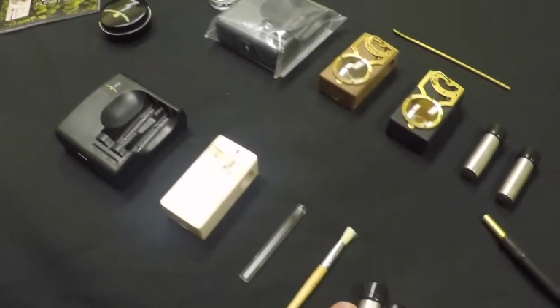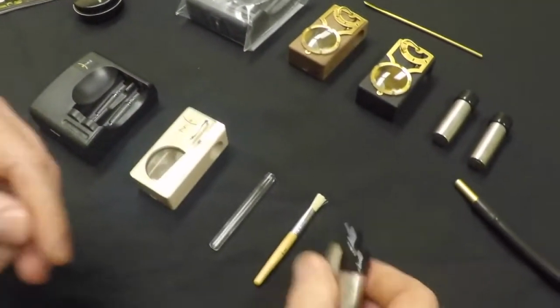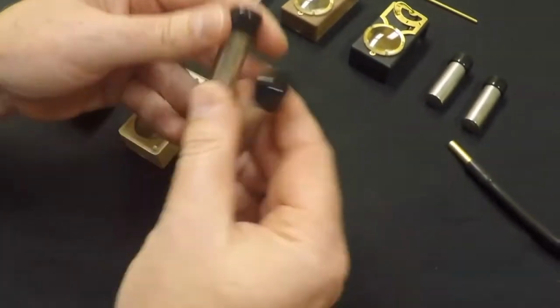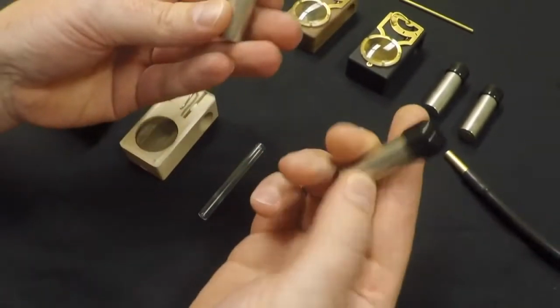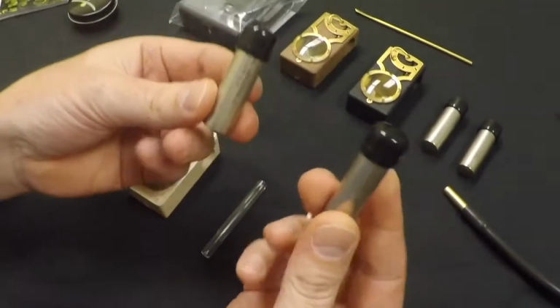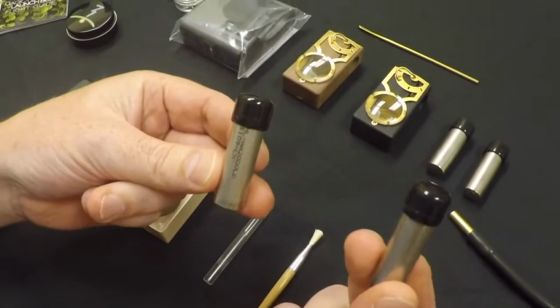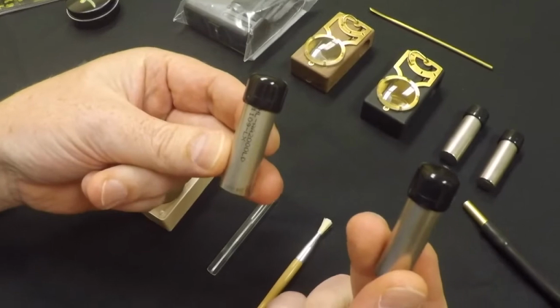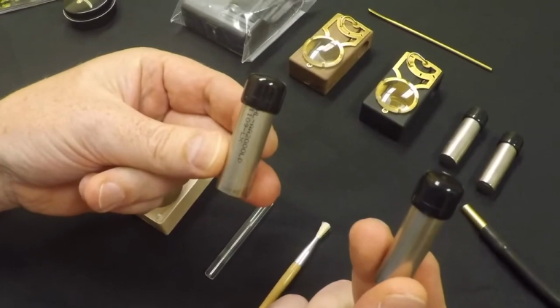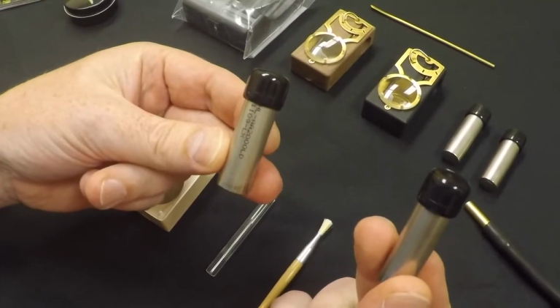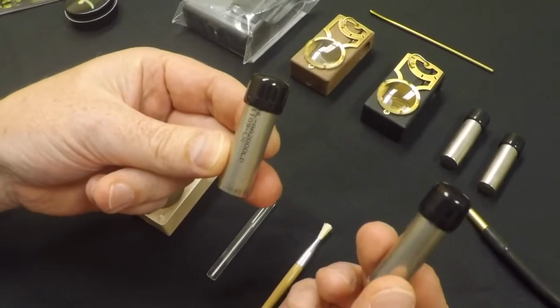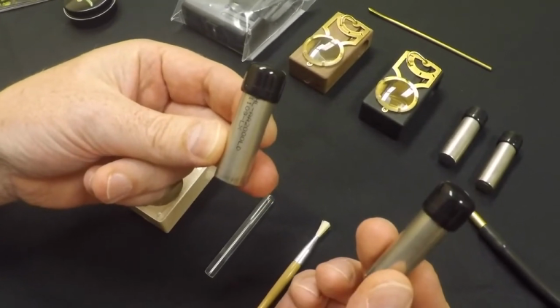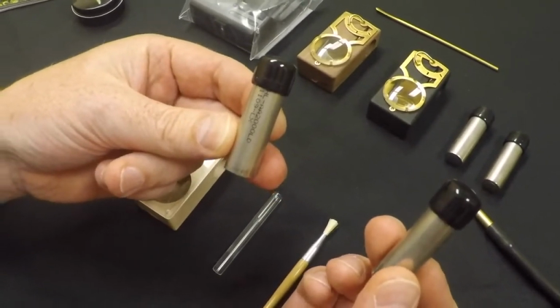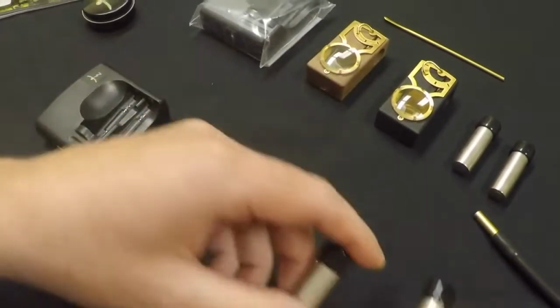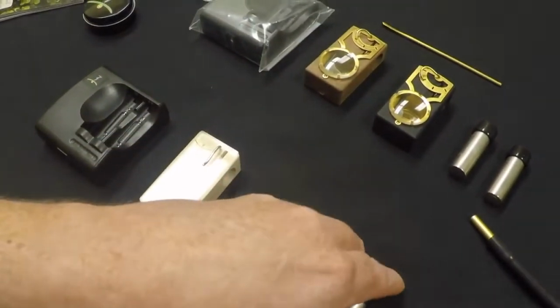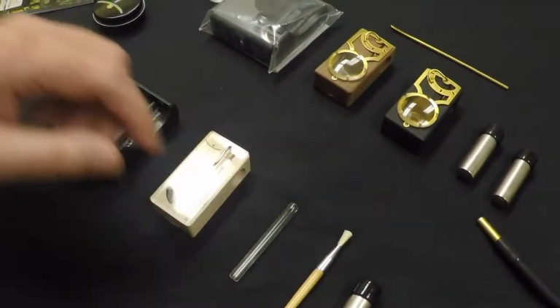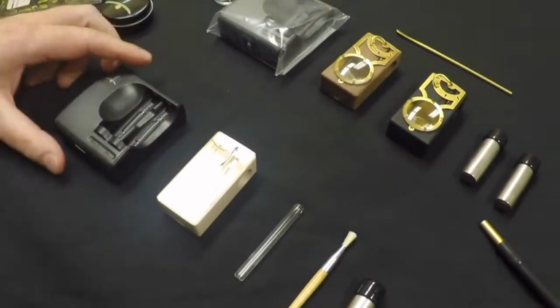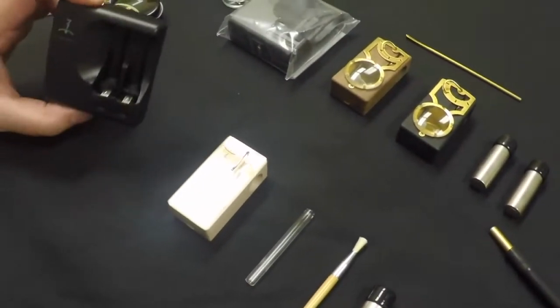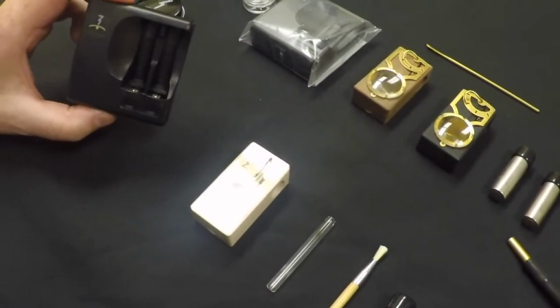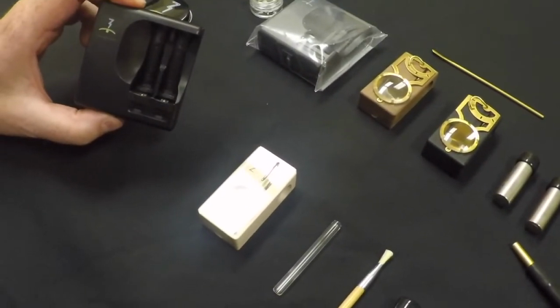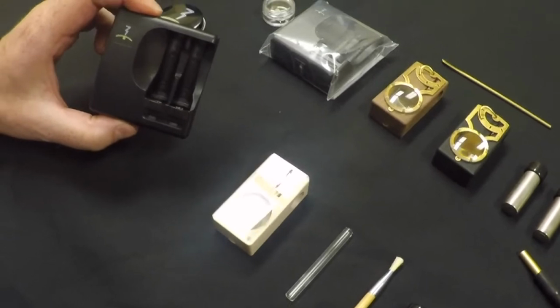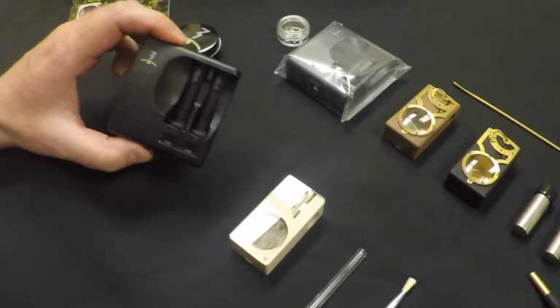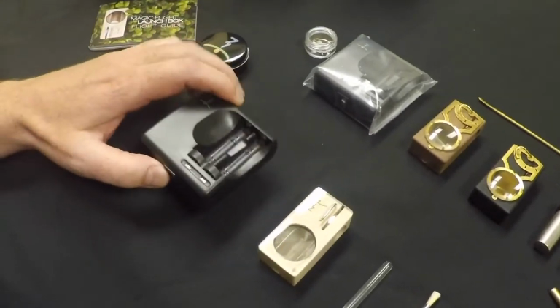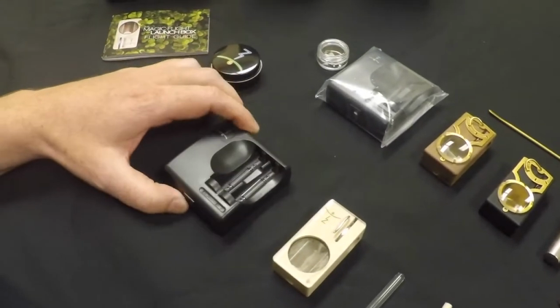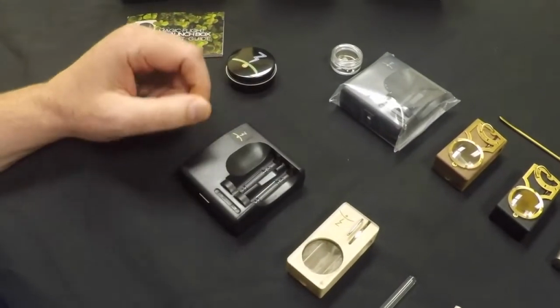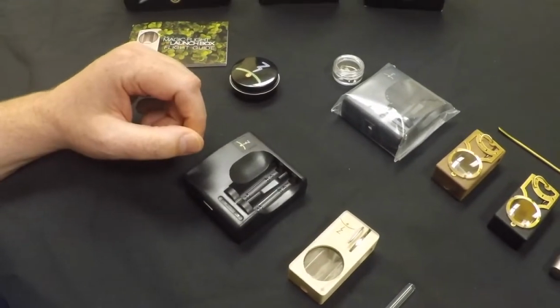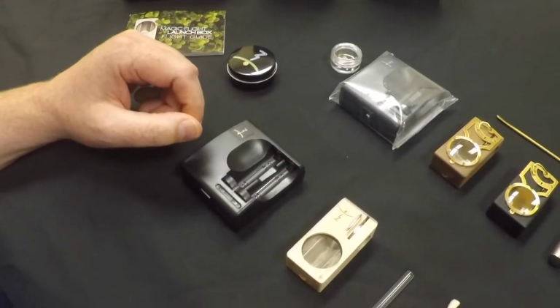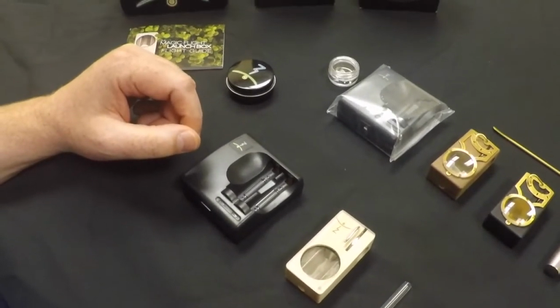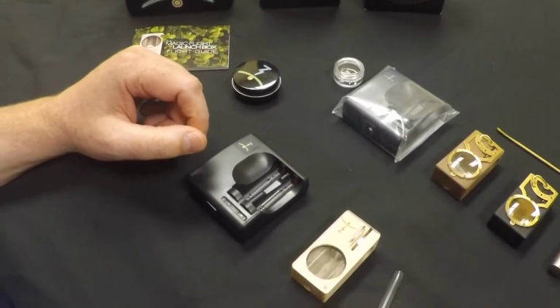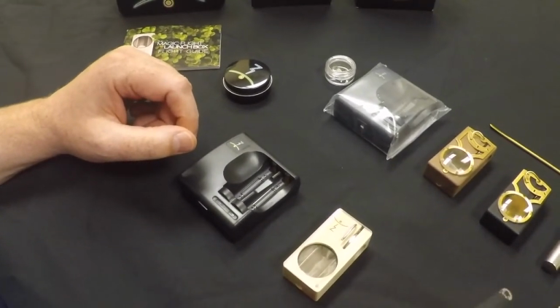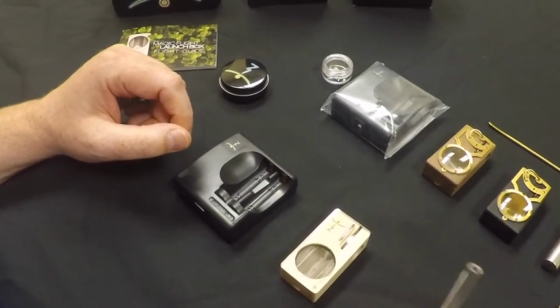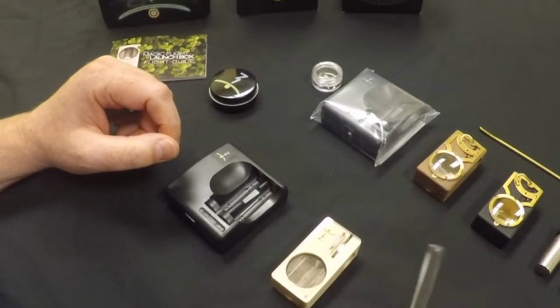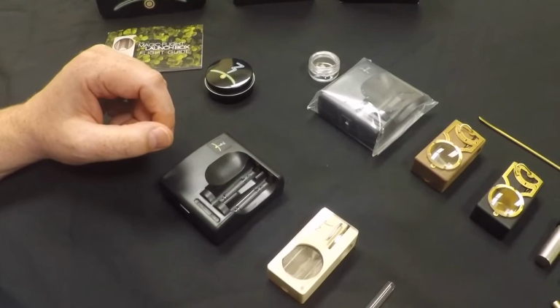It's powered by rechargeable batteries — it comes with two. It also includes the charger, cleaning brush, and your mouthpiece.